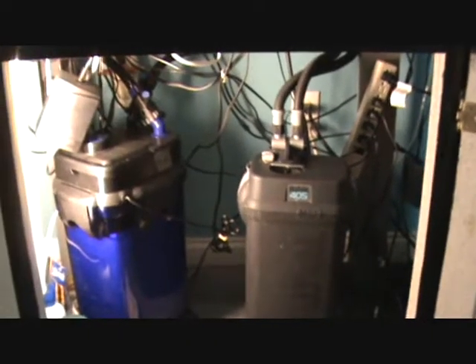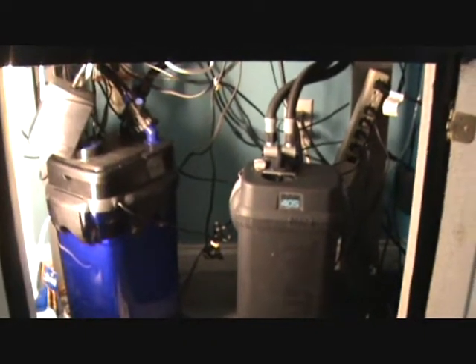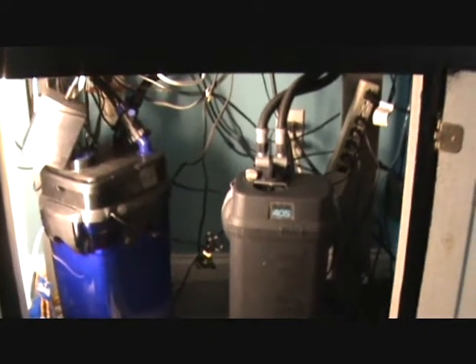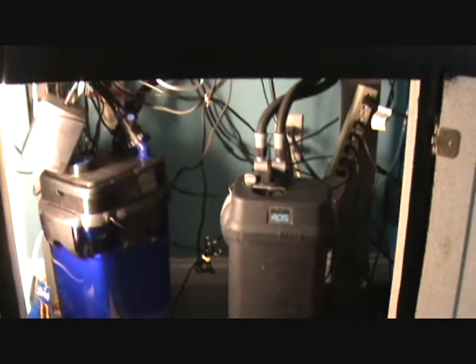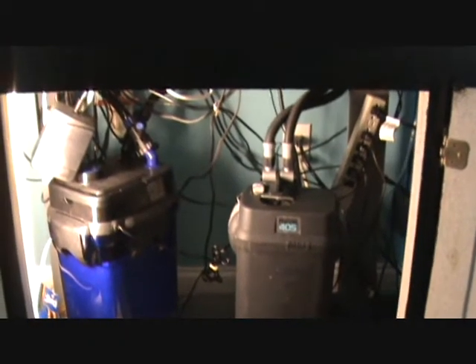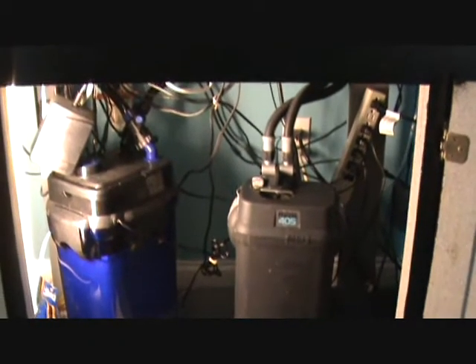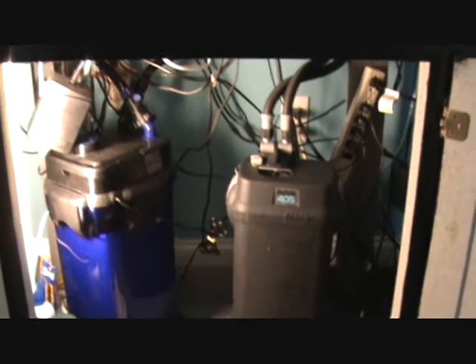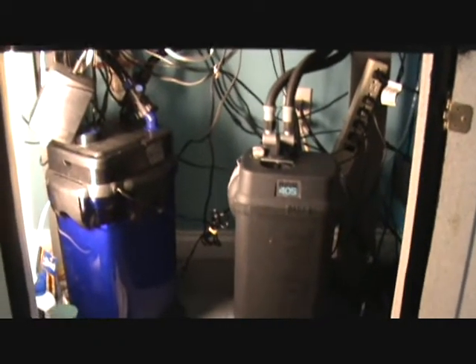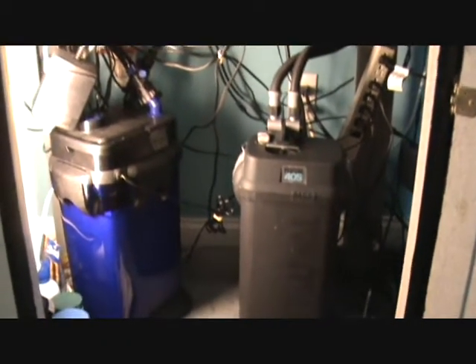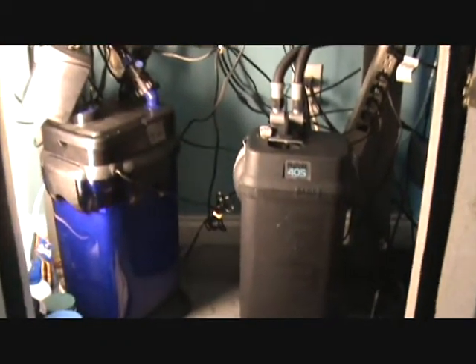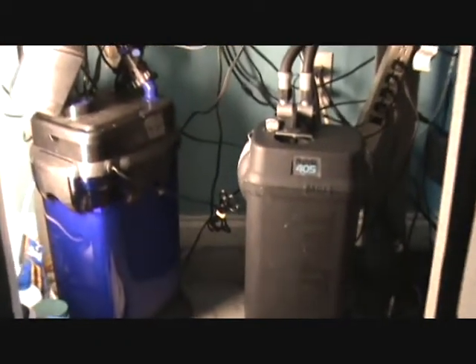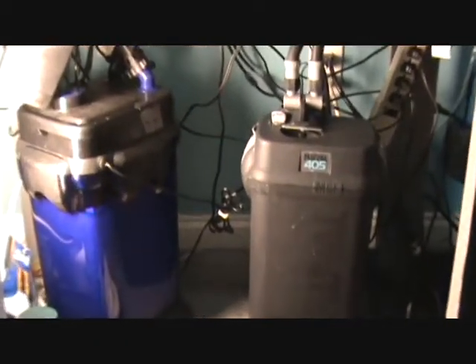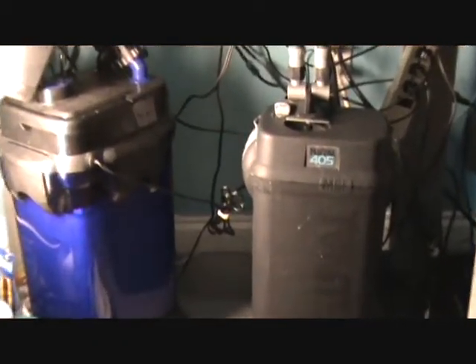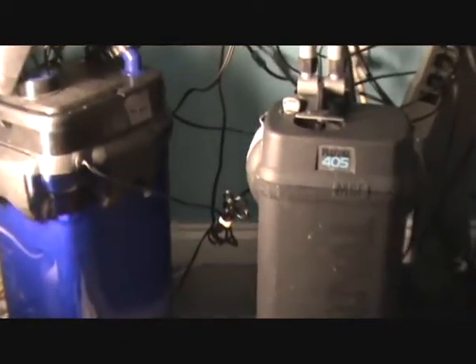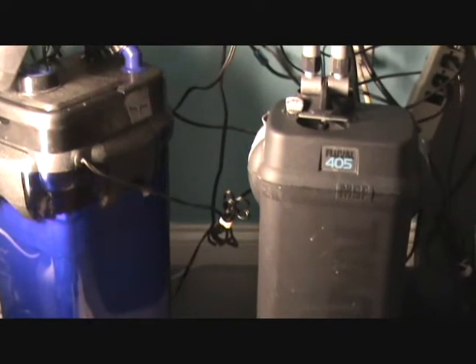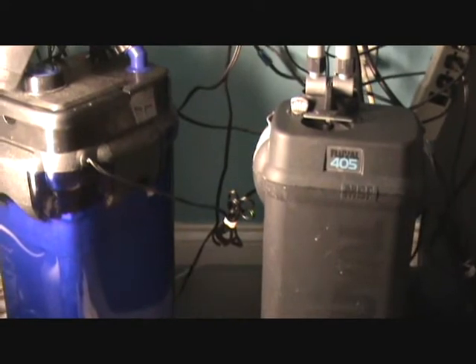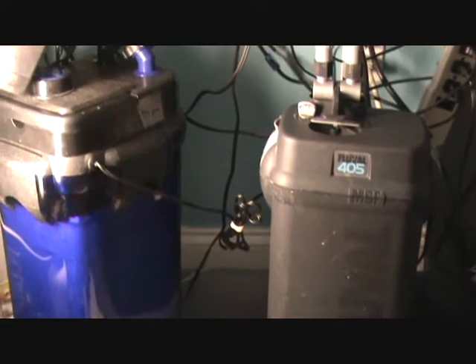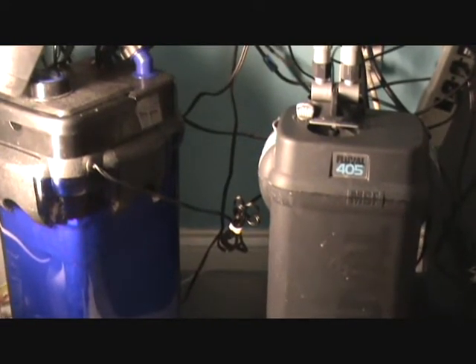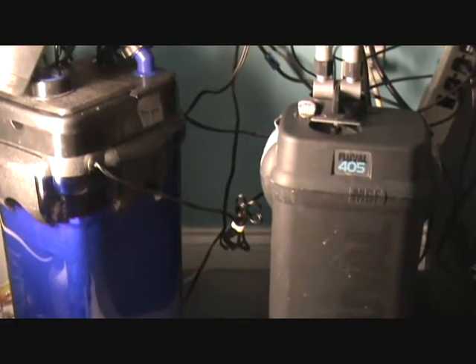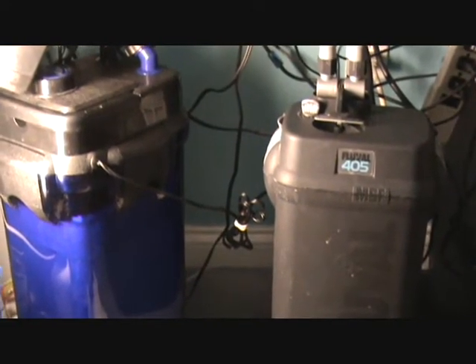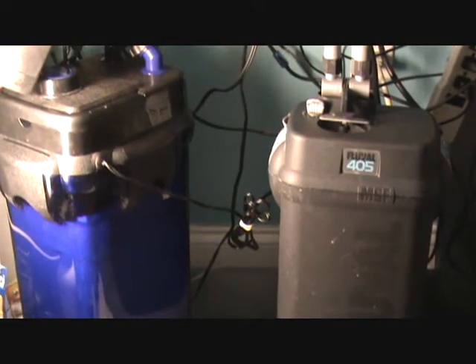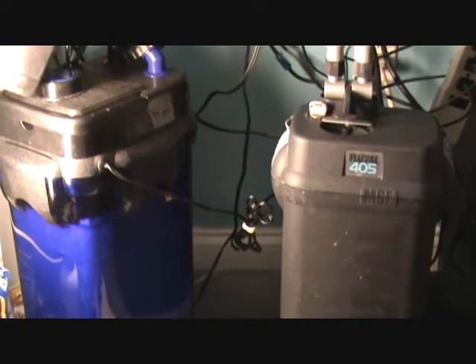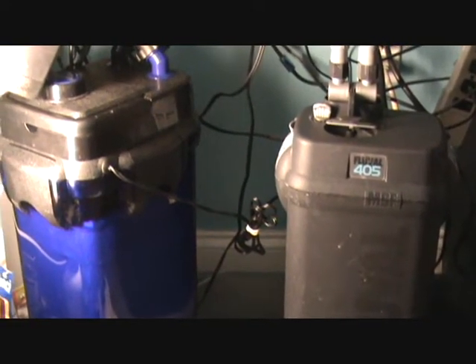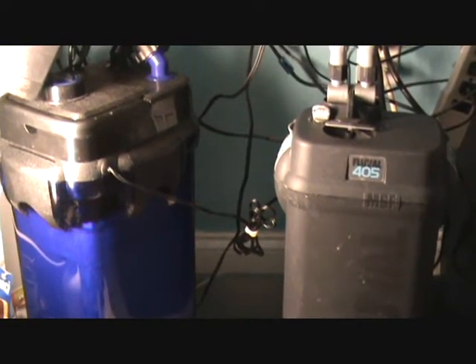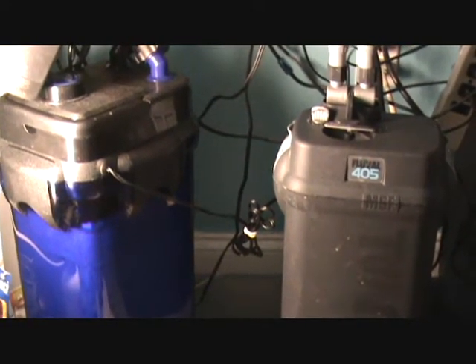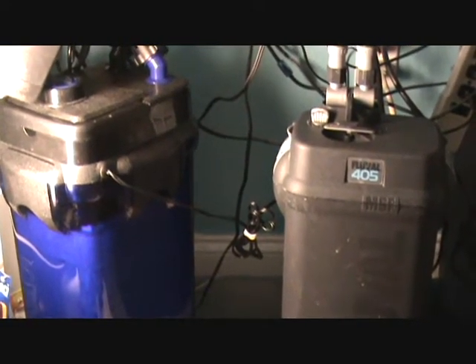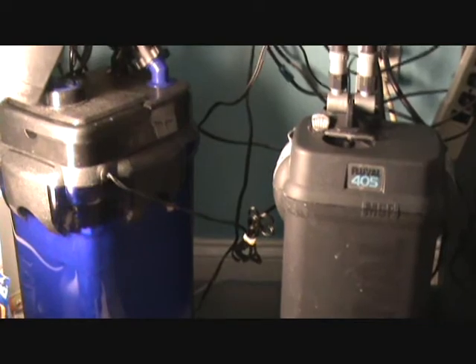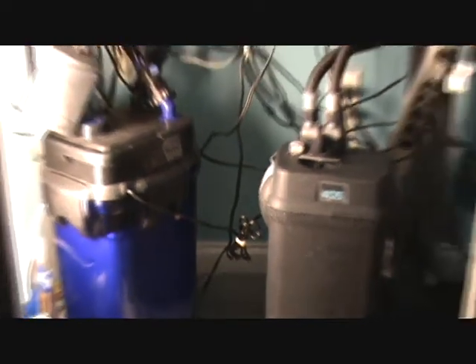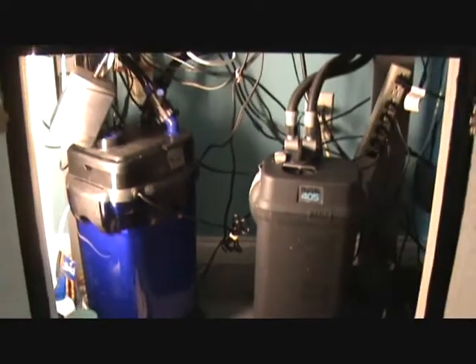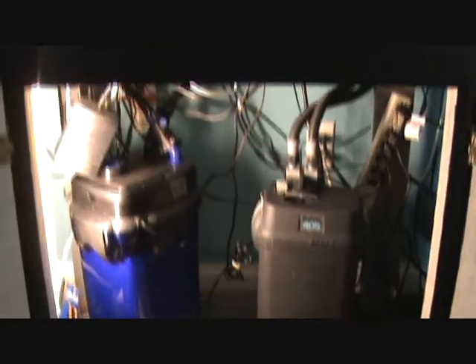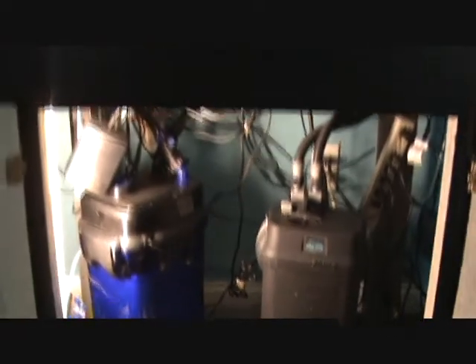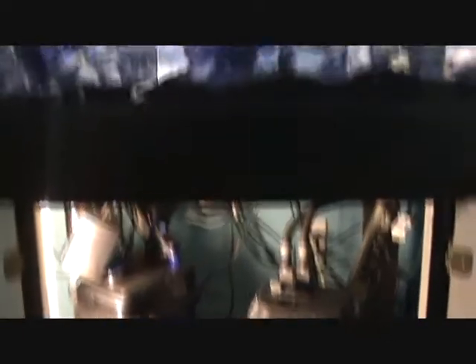Yeah, that's gonna fit nice, it's gonna work real nice. And if you listen, they're real quiet. Yeah, that's what I like — a nice quiet fish tank.